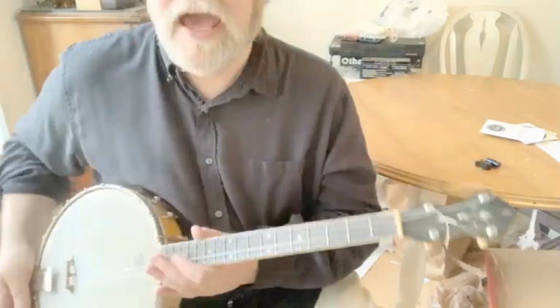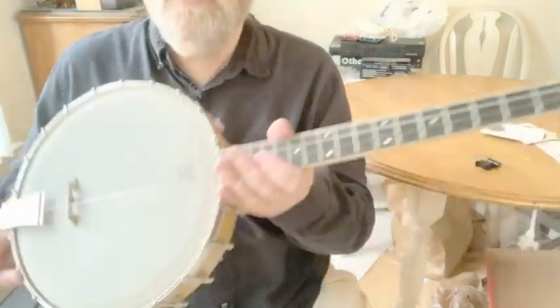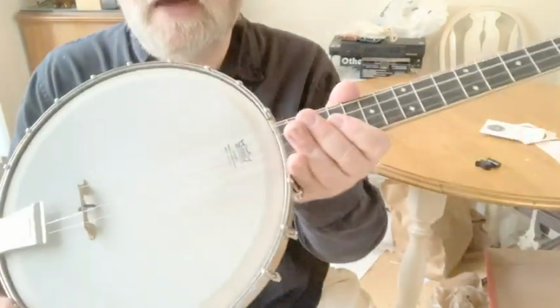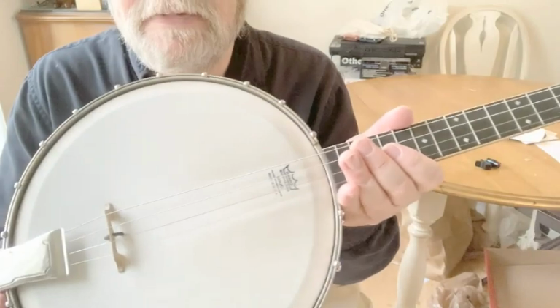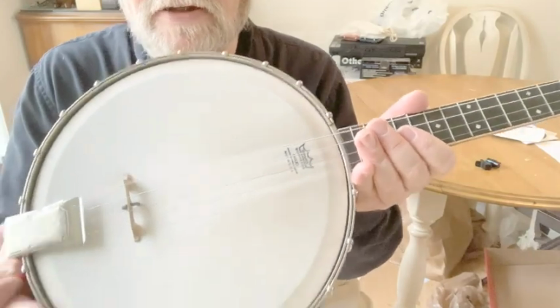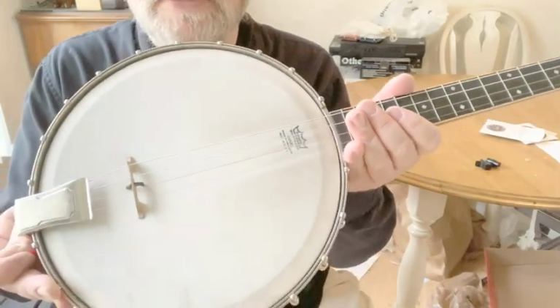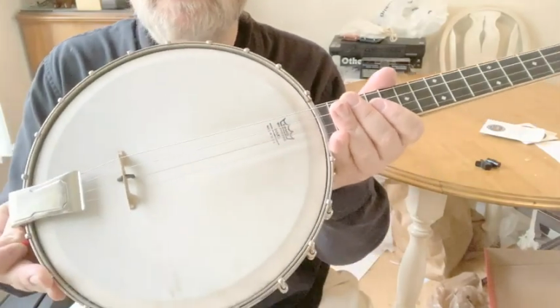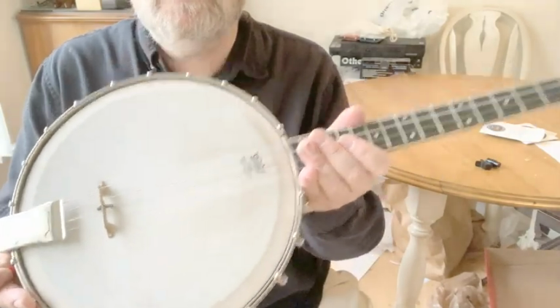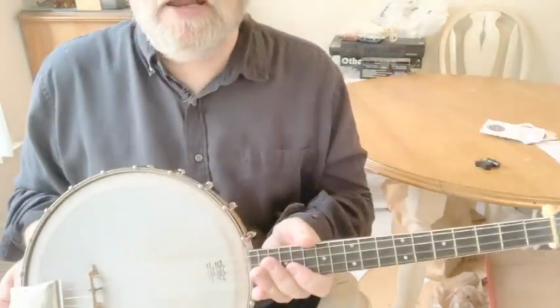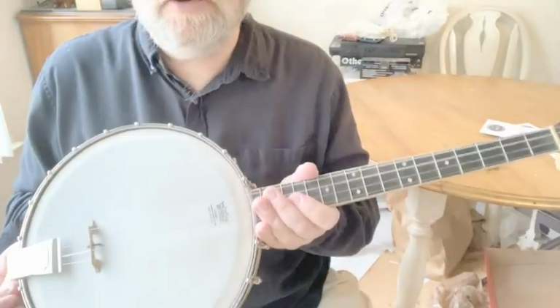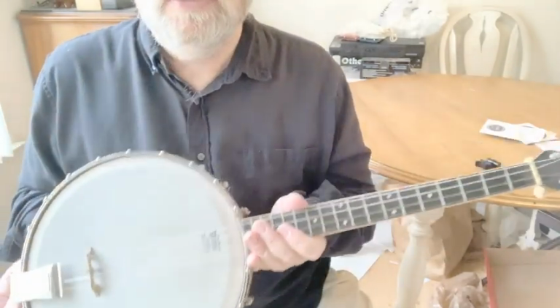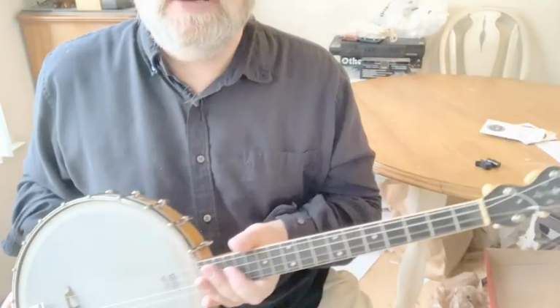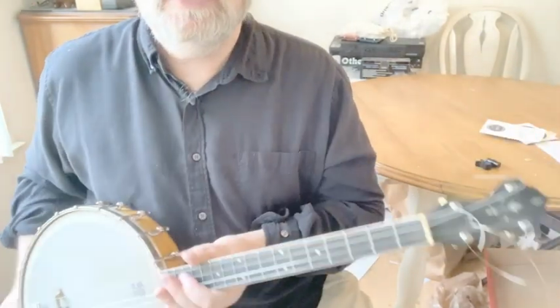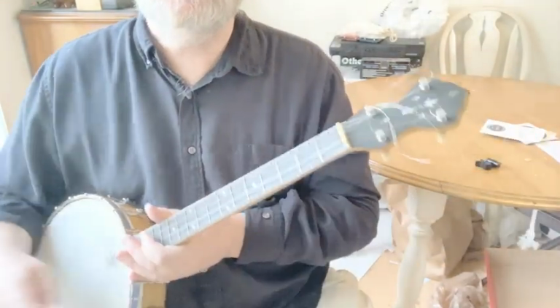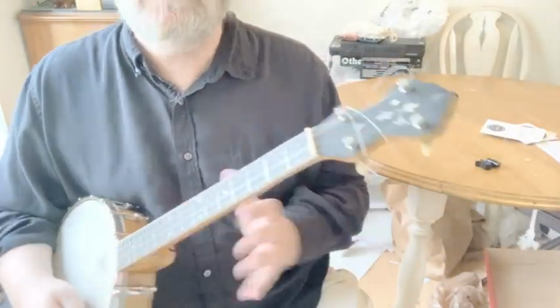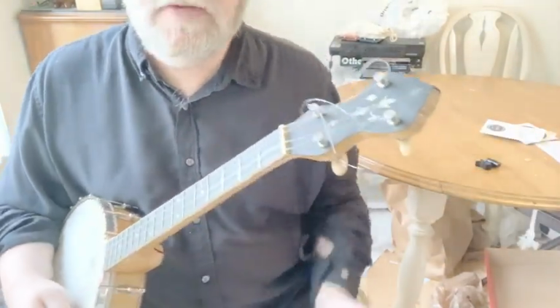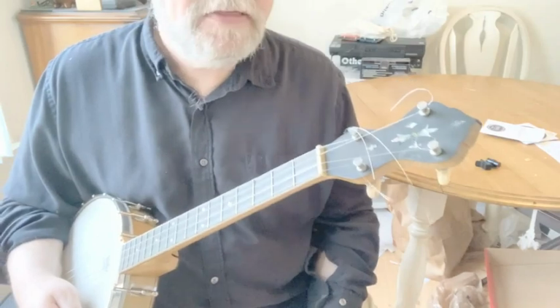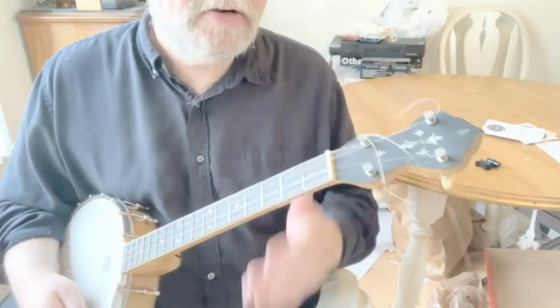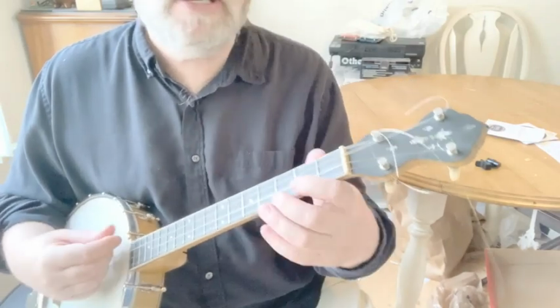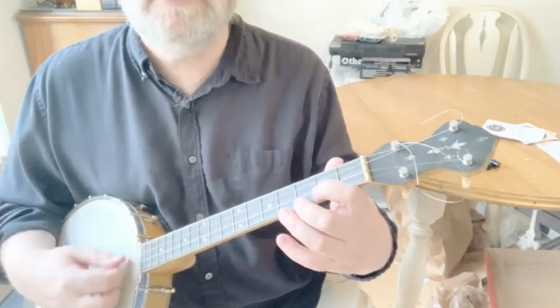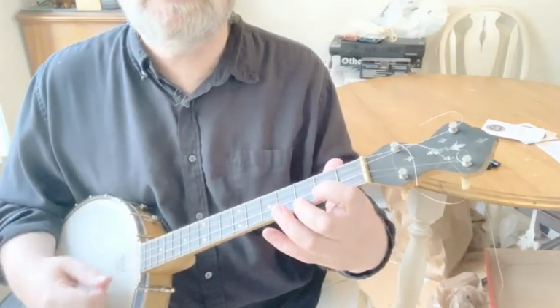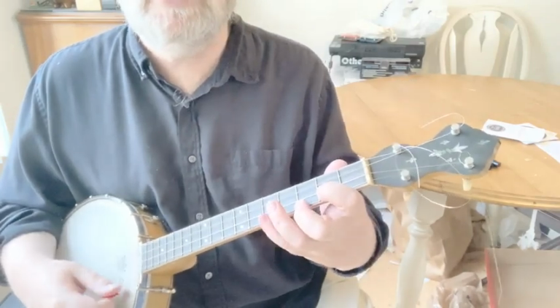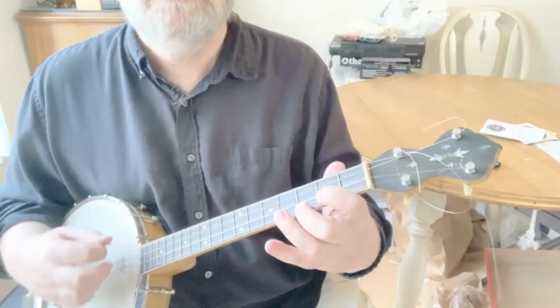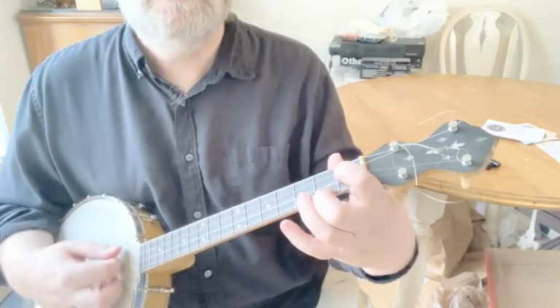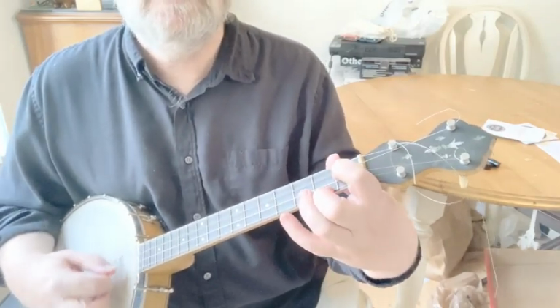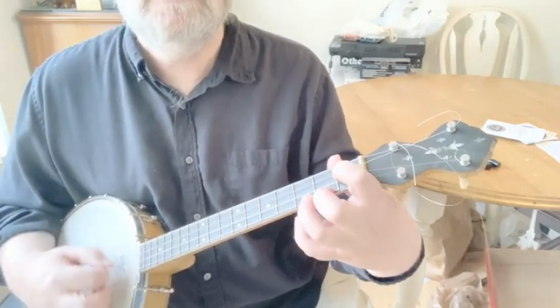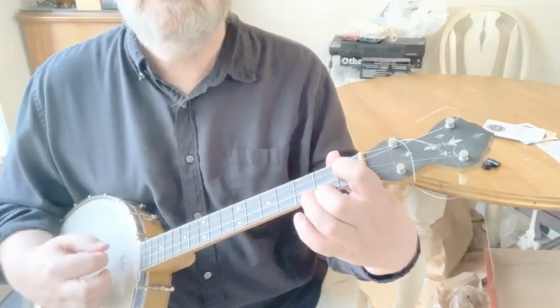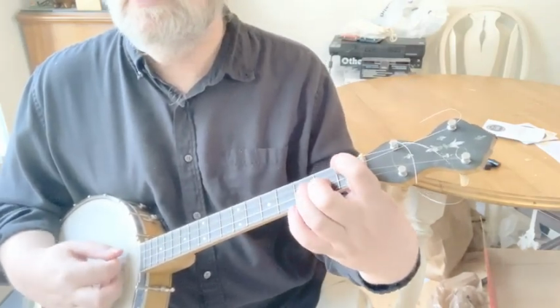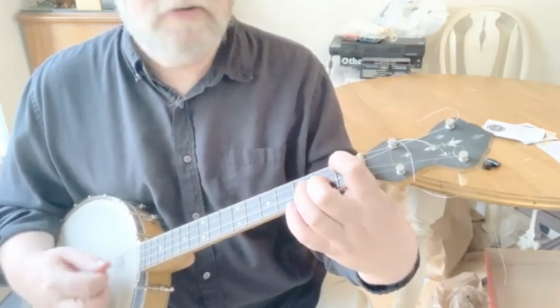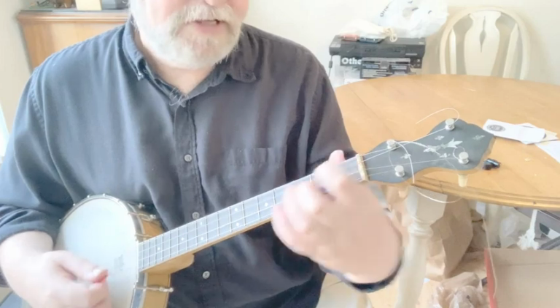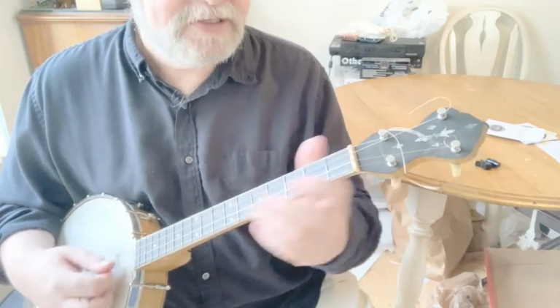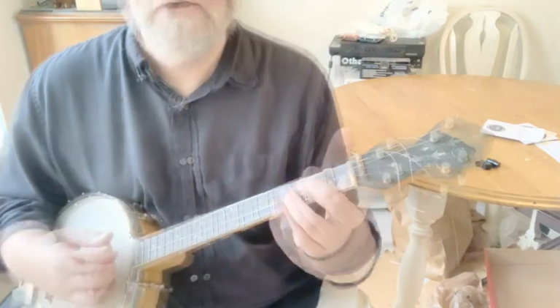The neck is relatively stable, which is important because back in that time there's no truss rod. And it's got a tone ring — that's the big deal with this. It's got a tone ring on it. My main thing here is just to let you hear what it sounds like. I'm playing the same song here.